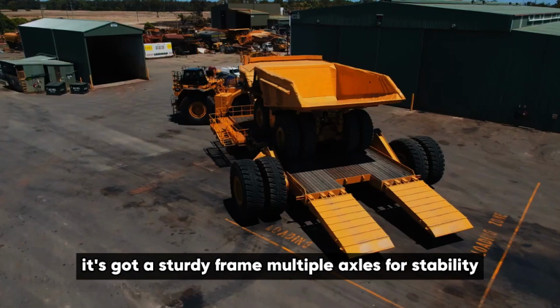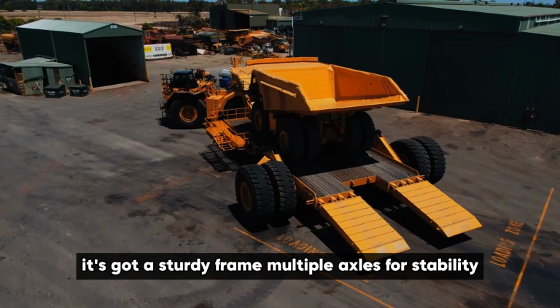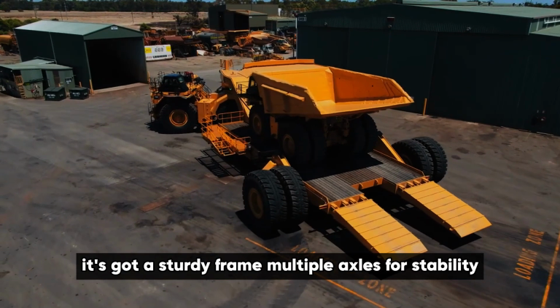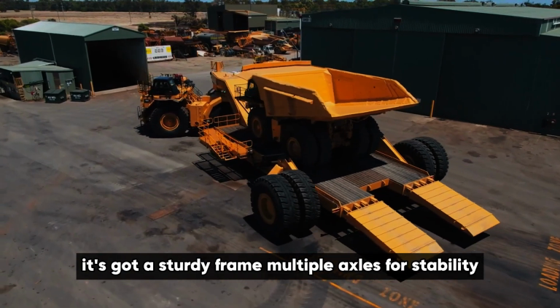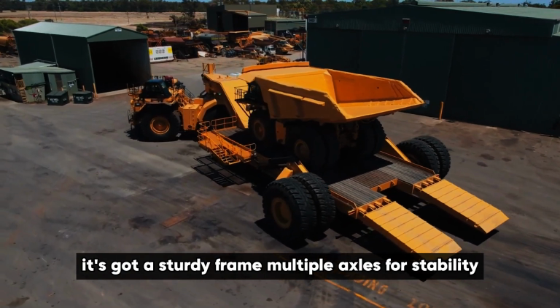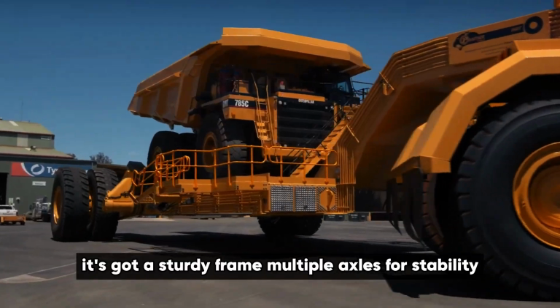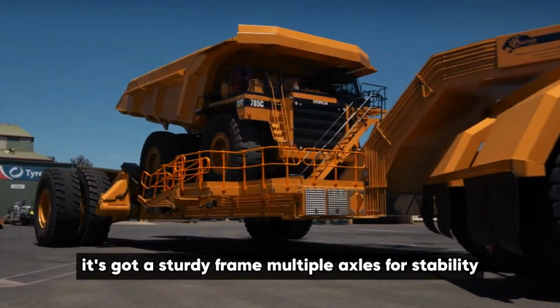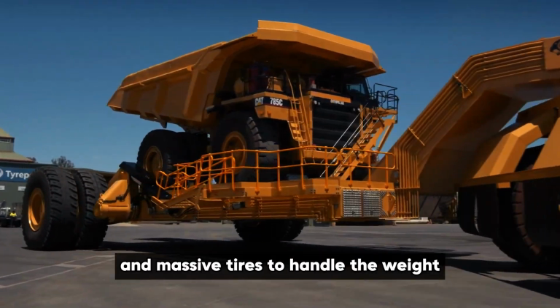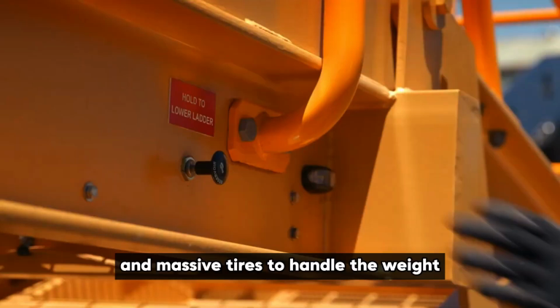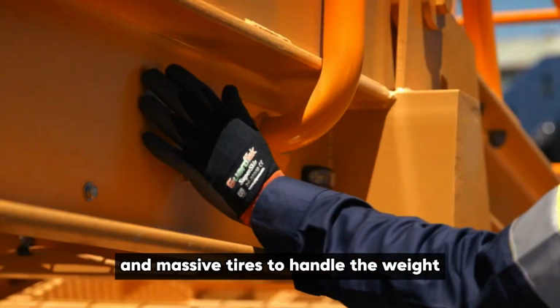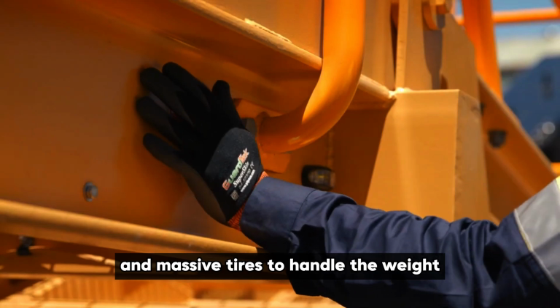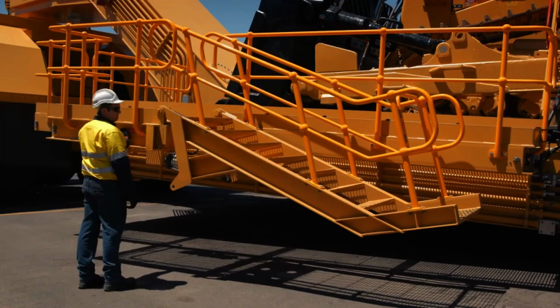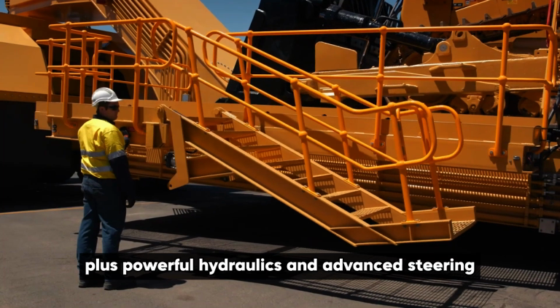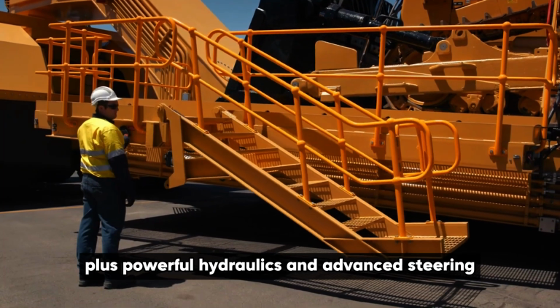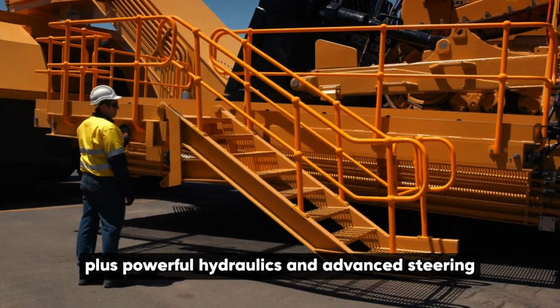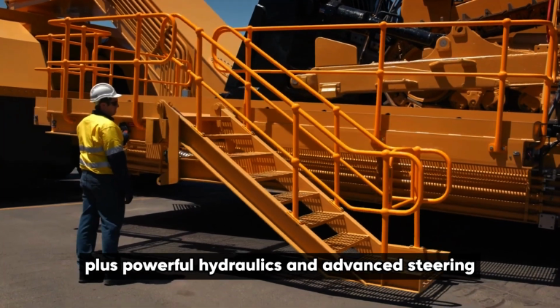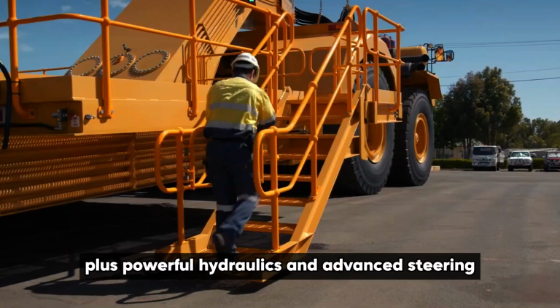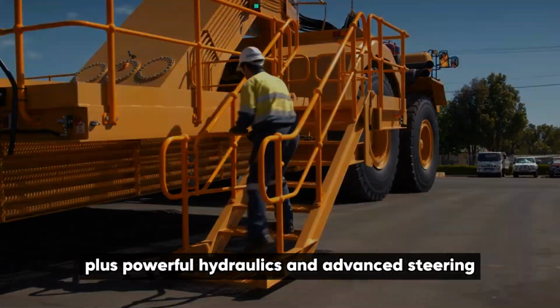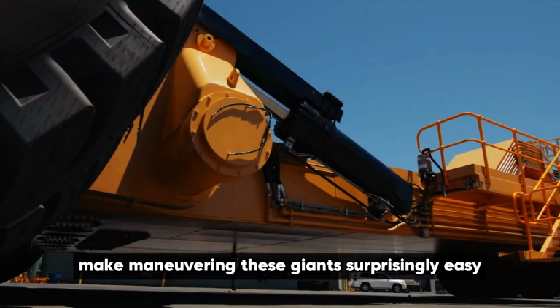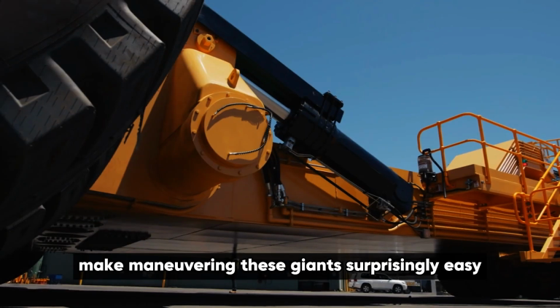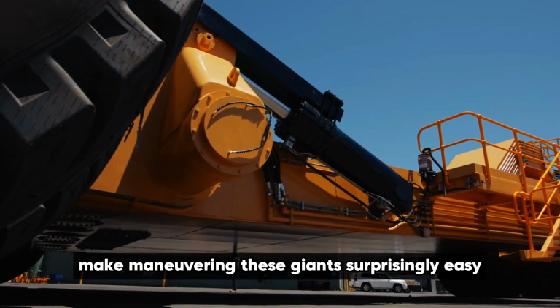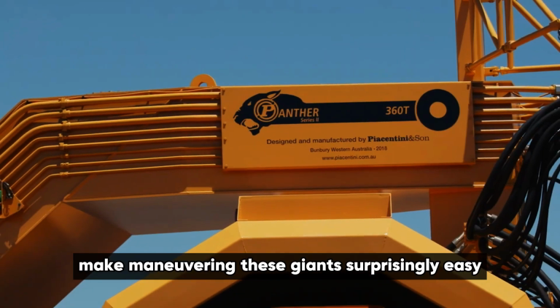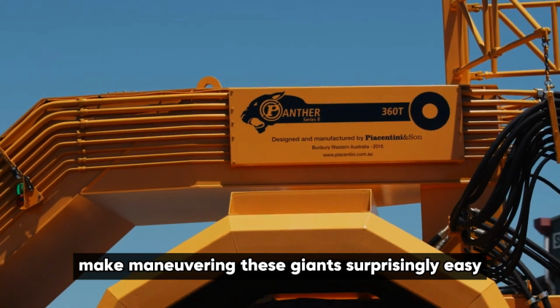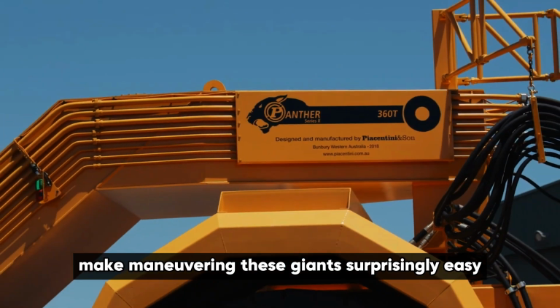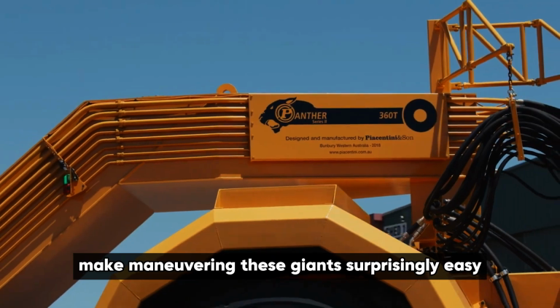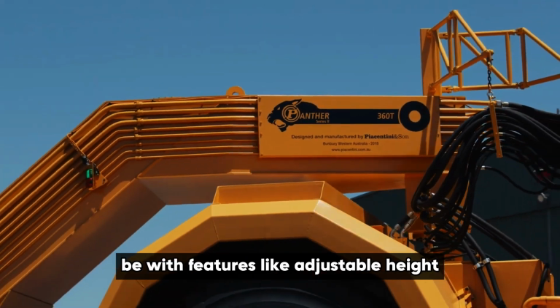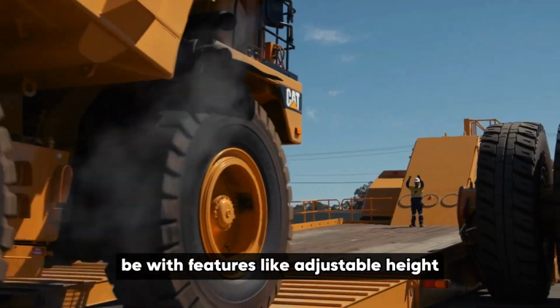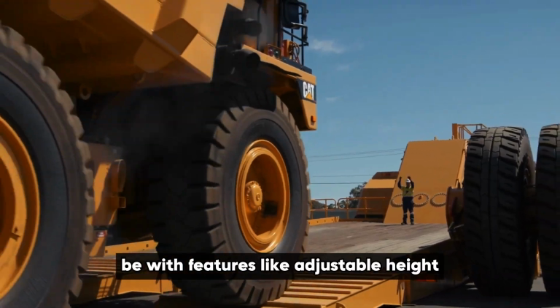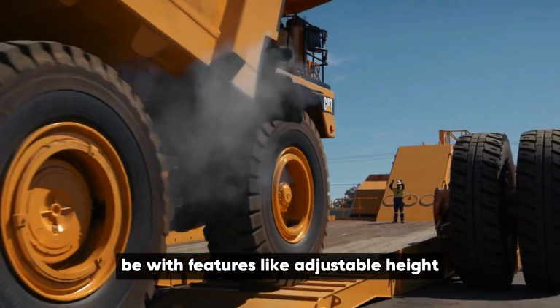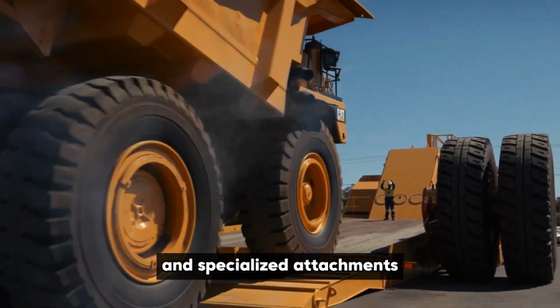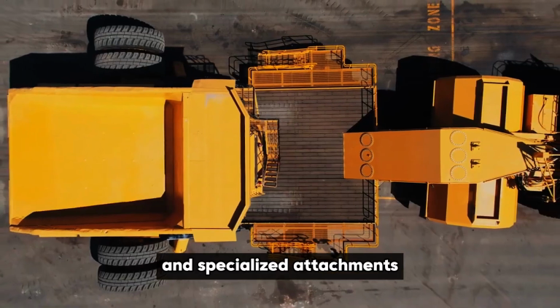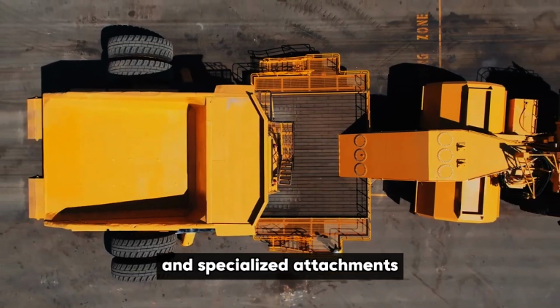It's got a sturdy frame, multiple axles for stability, and massive tires to handle the weight. Plus, powerful hydraulics and advanced steering make maneuvering these giants surprisingly easy, with features like adjustable height and specialized attachments.